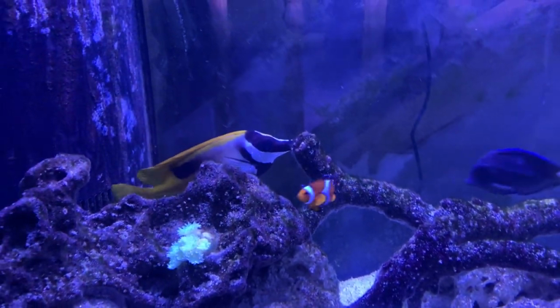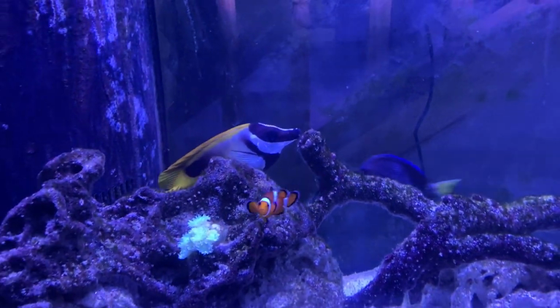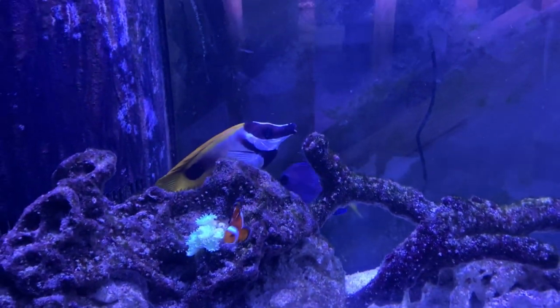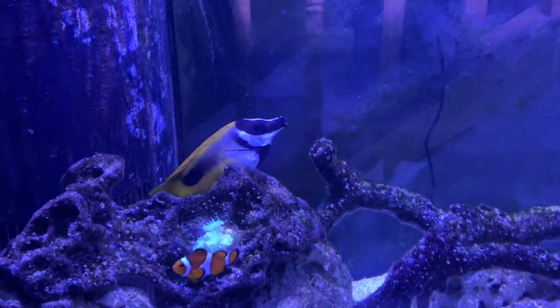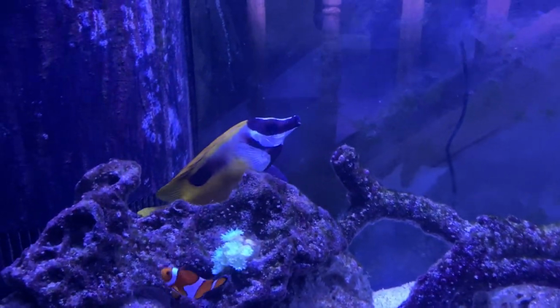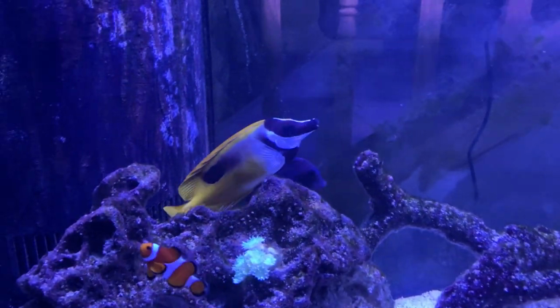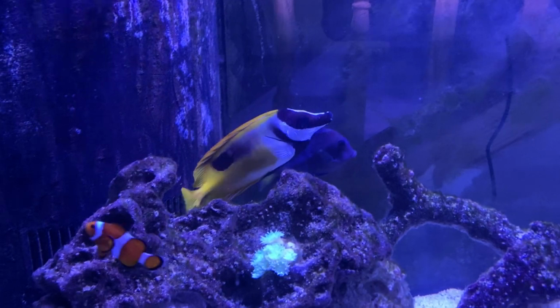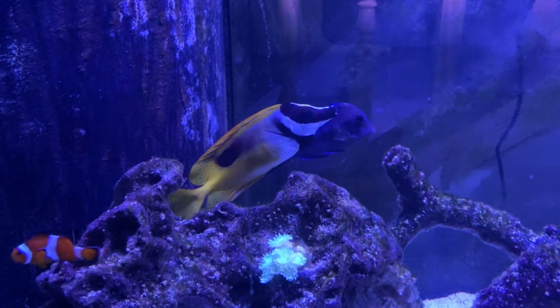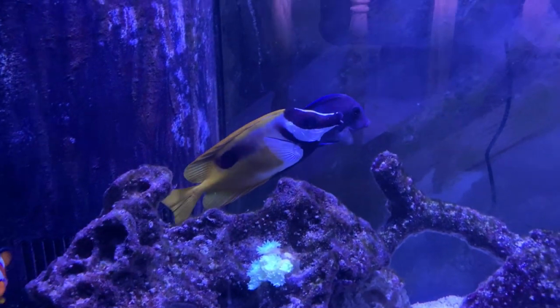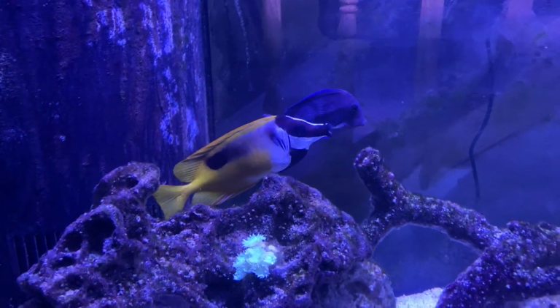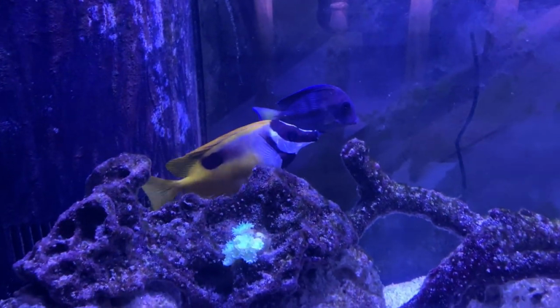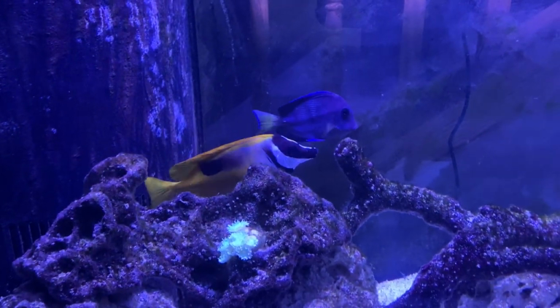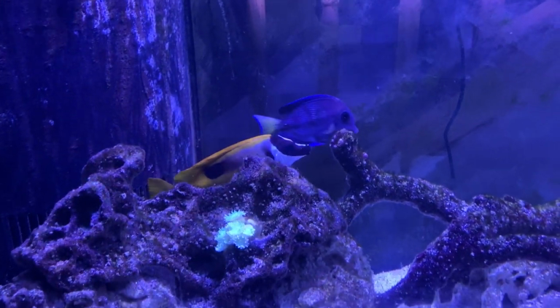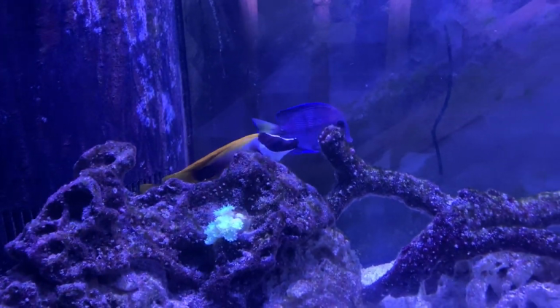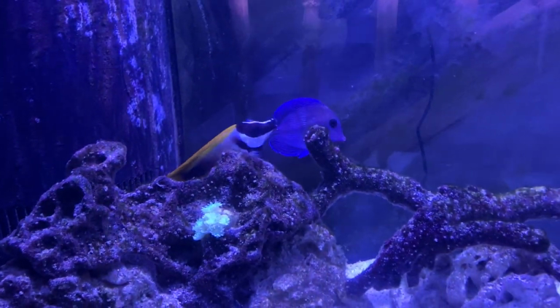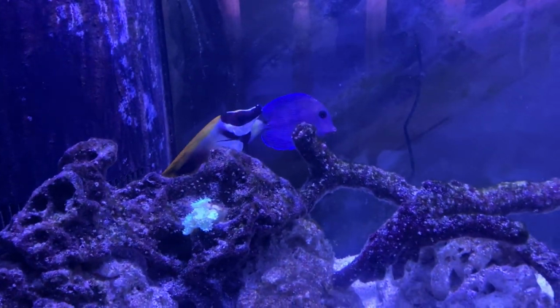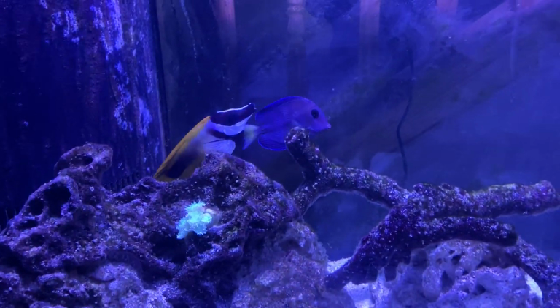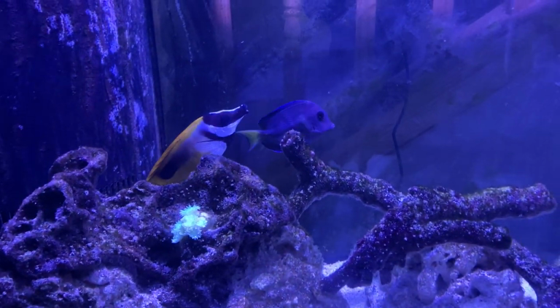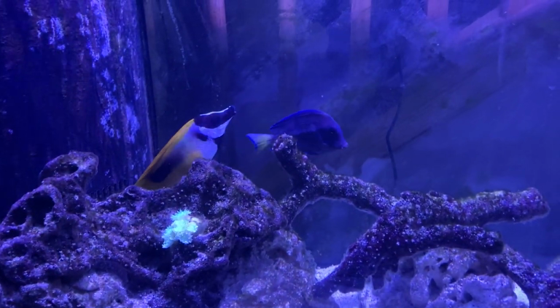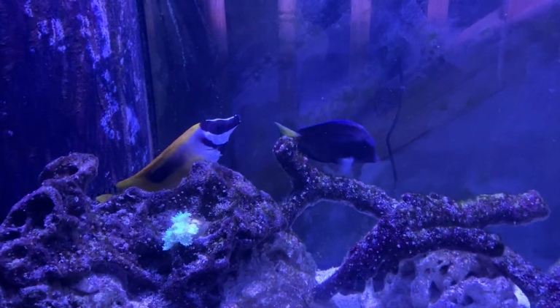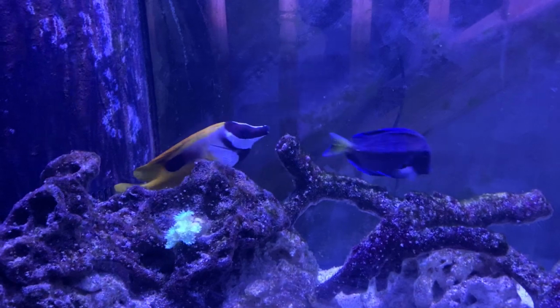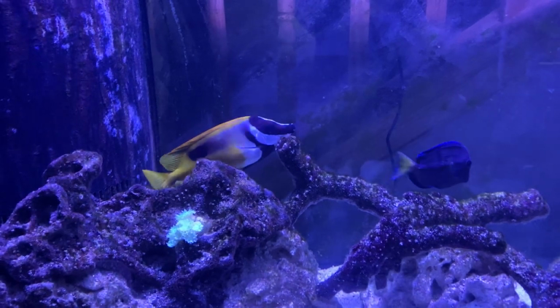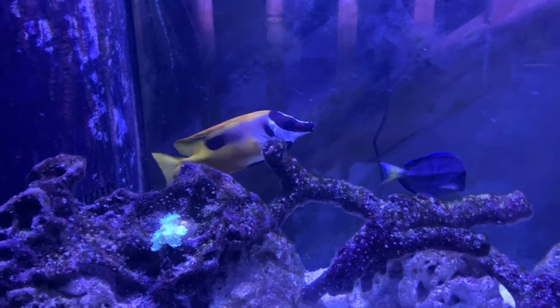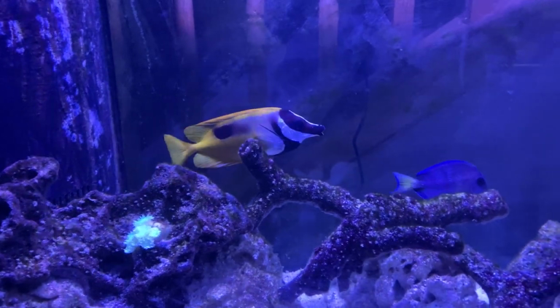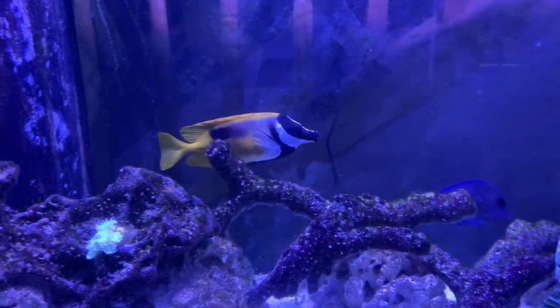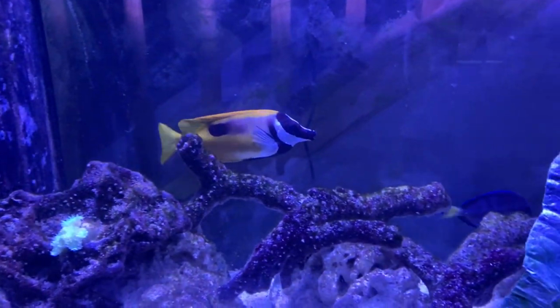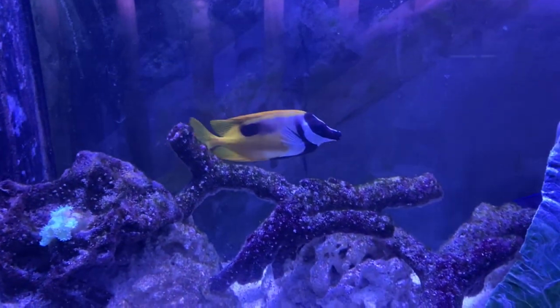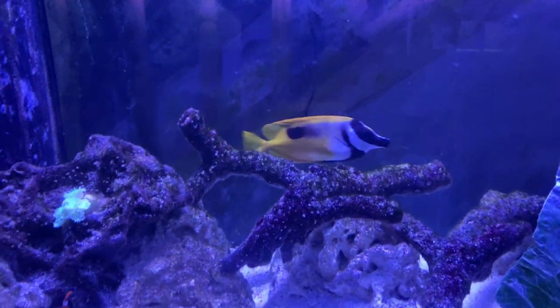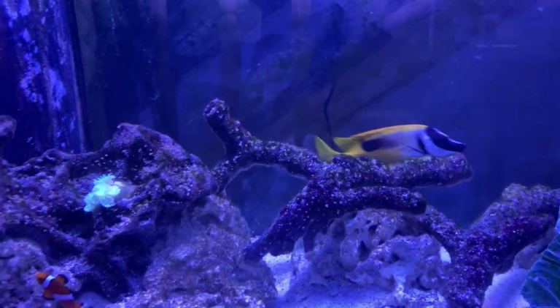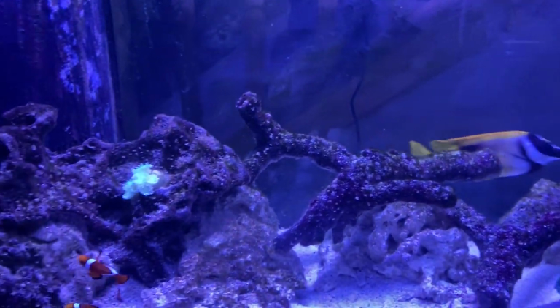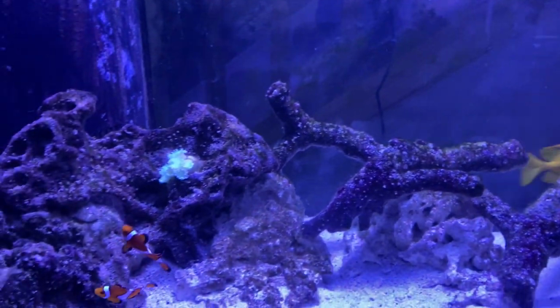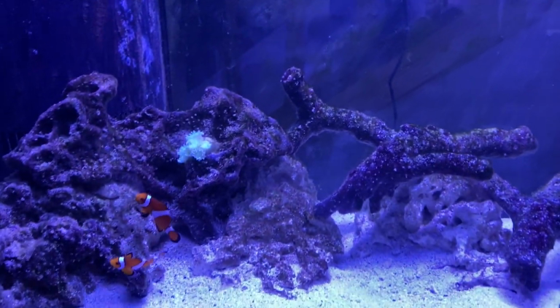Foxface doing really well — very fat, very big. Had him for seven years. That's Spike. Spike is the only remaining fish from the original group when I started this channel.